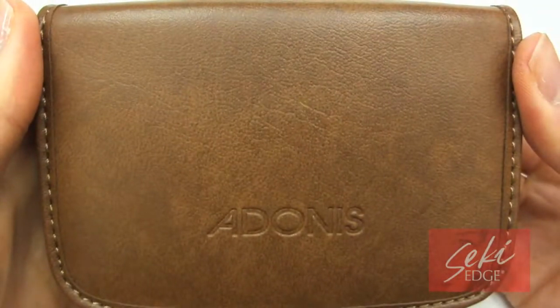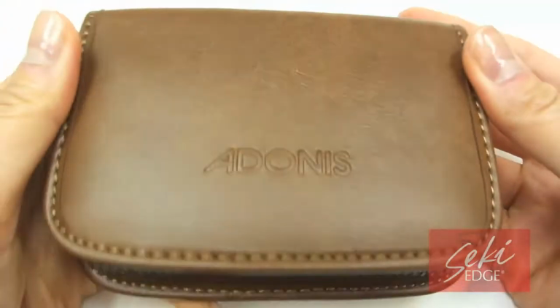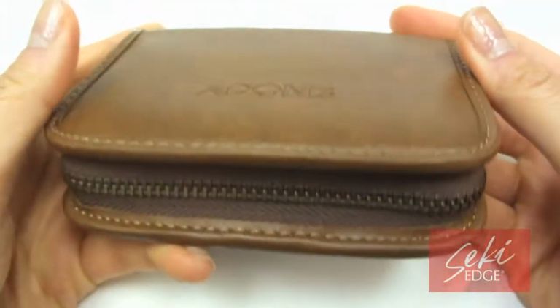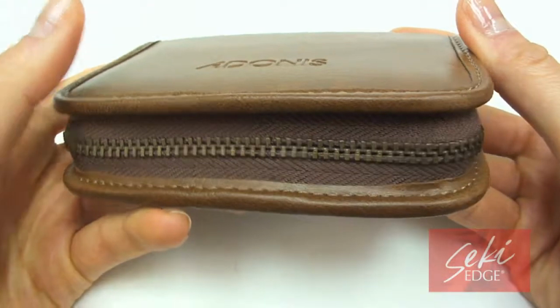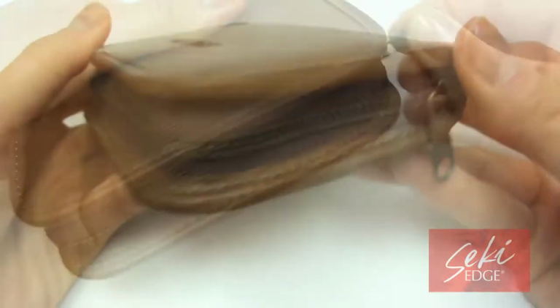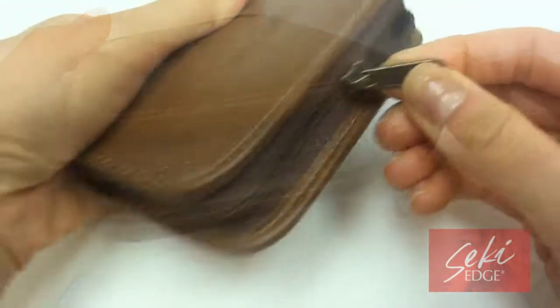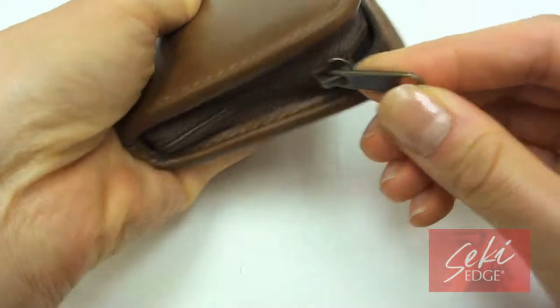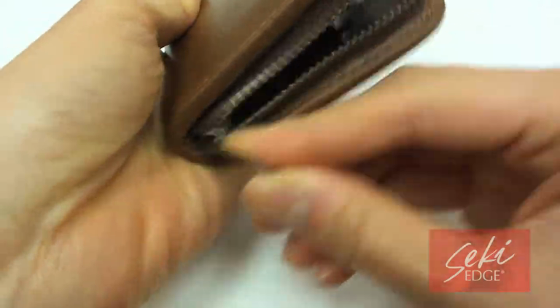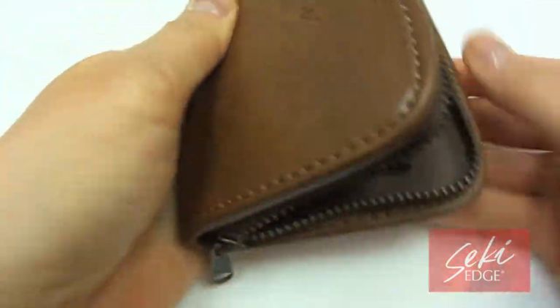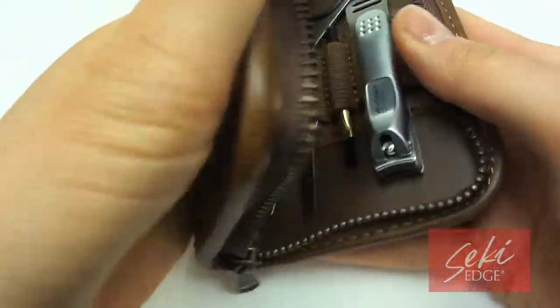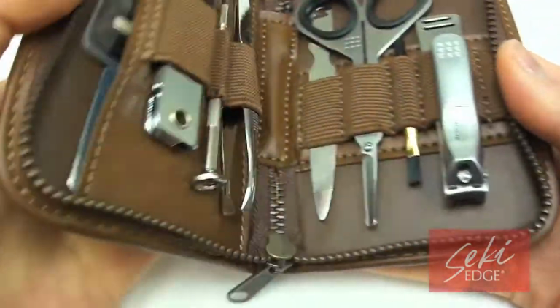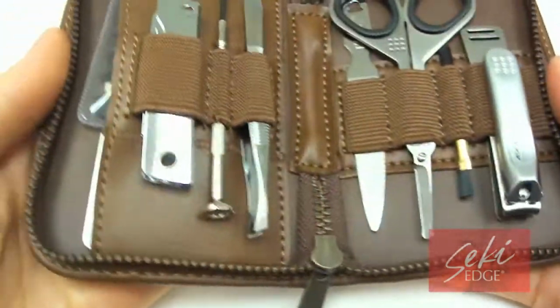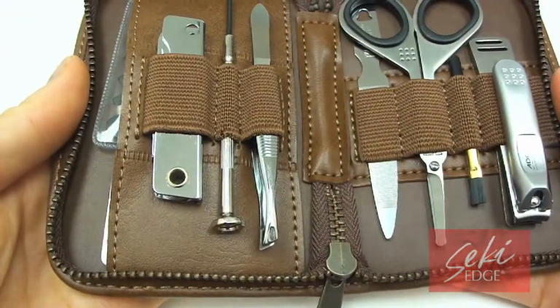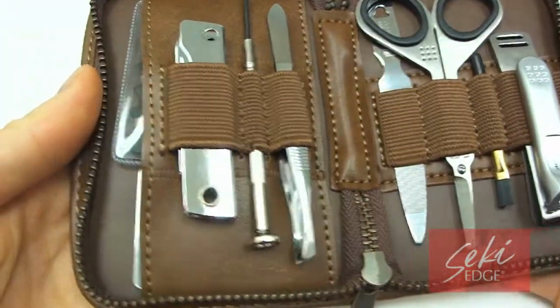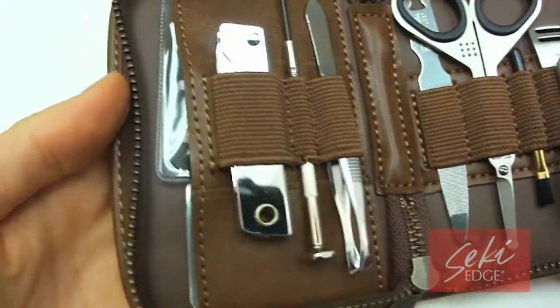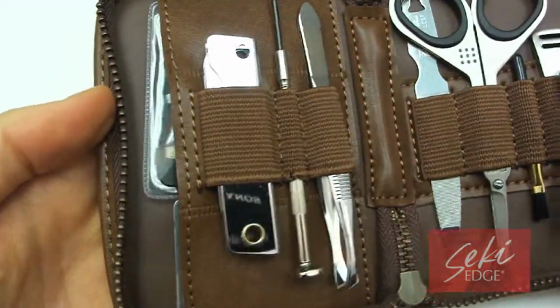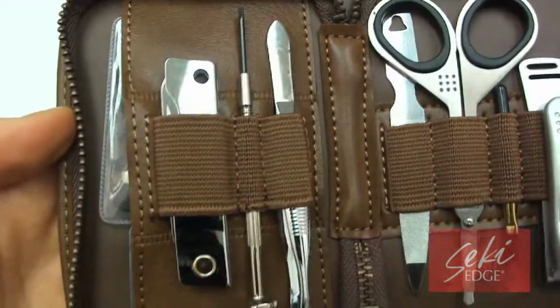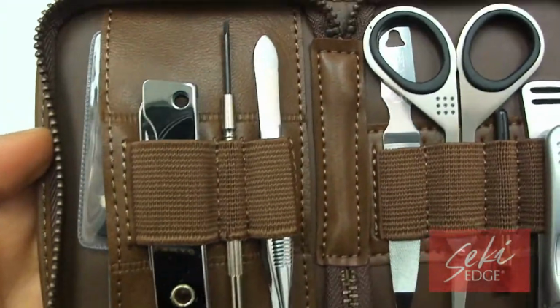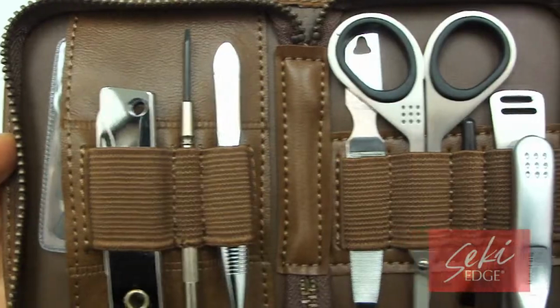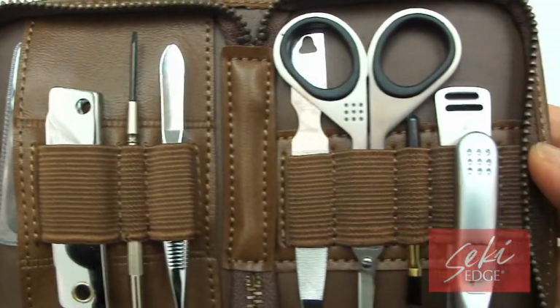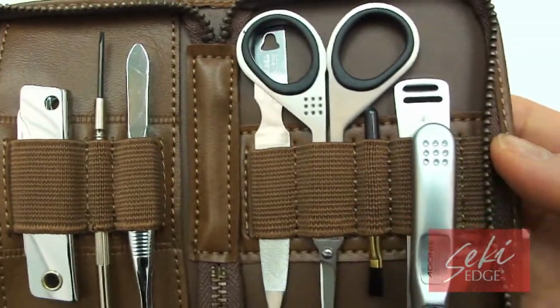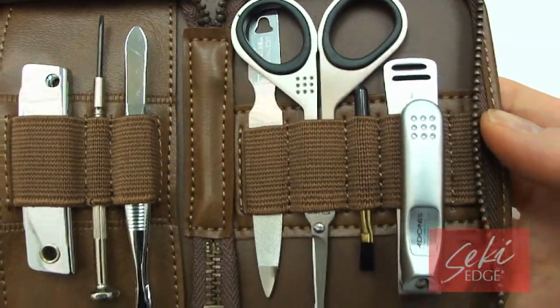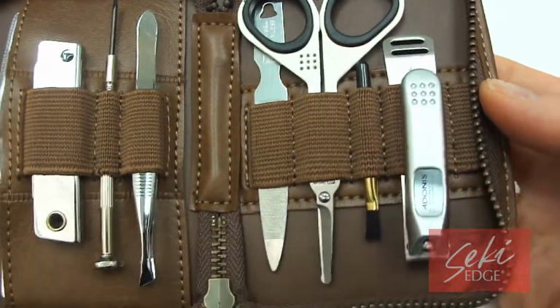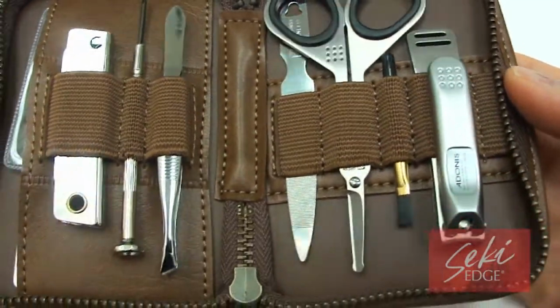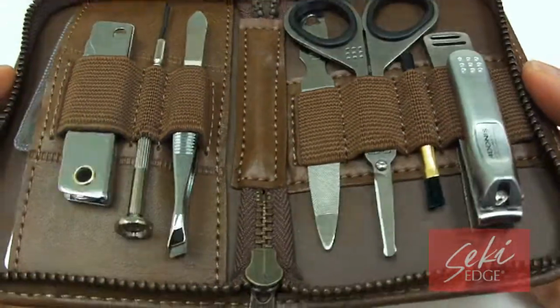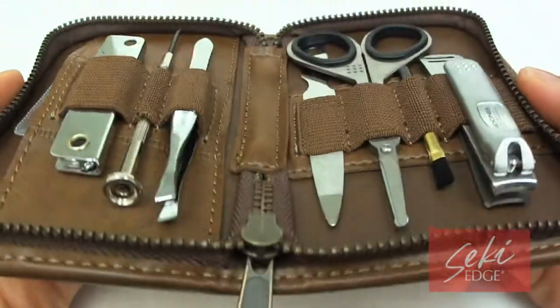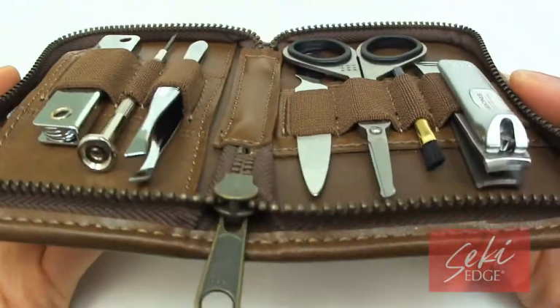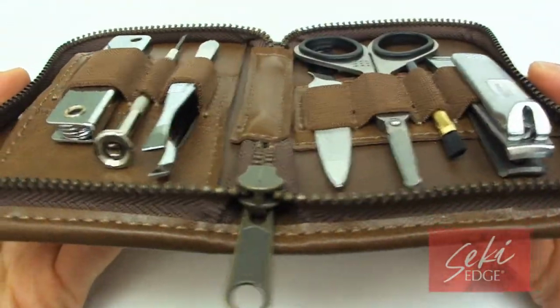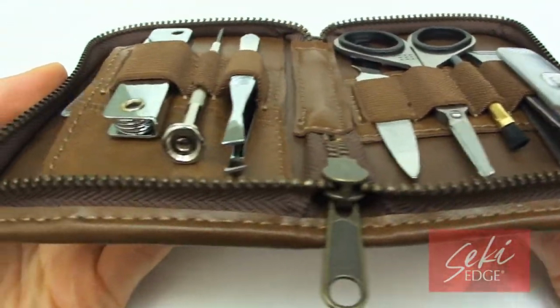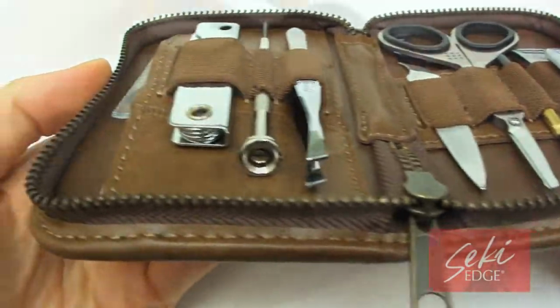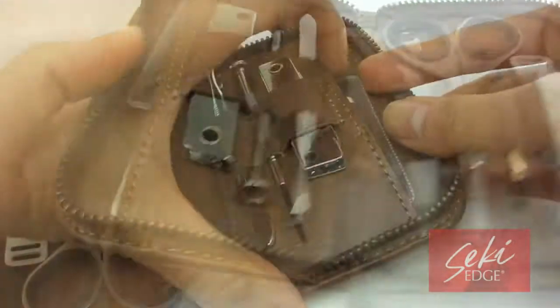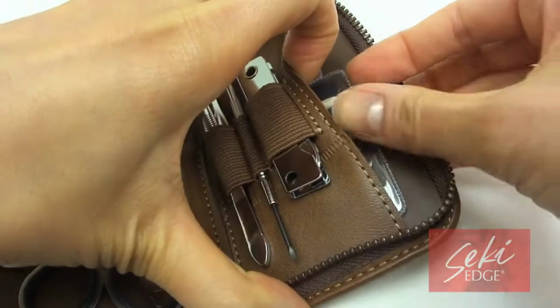The Adonis nine-piece grooming kit manufactured by Green Bell of Japan combines nine essential tools for men's everyday grooming needs. Extremely durable, it is housed in a zip-up semi-leather carrying case where tools are secured by elastic straps.